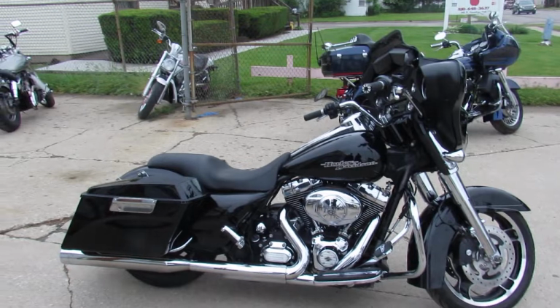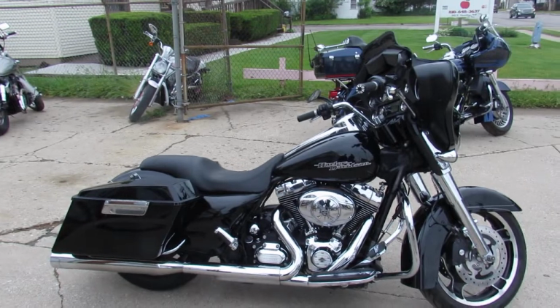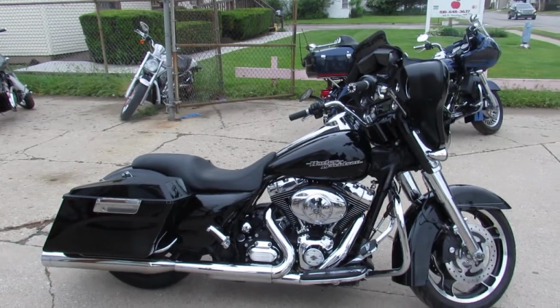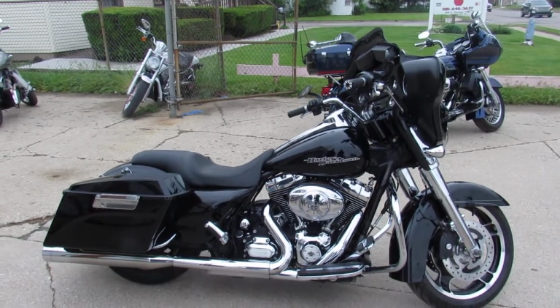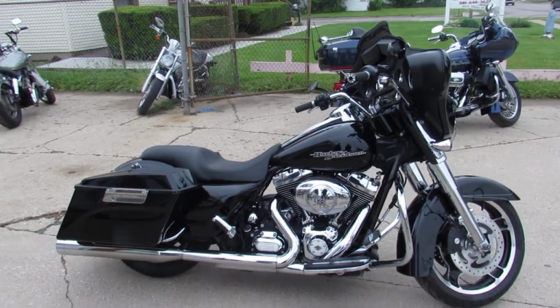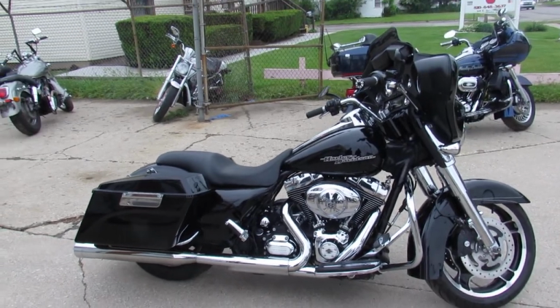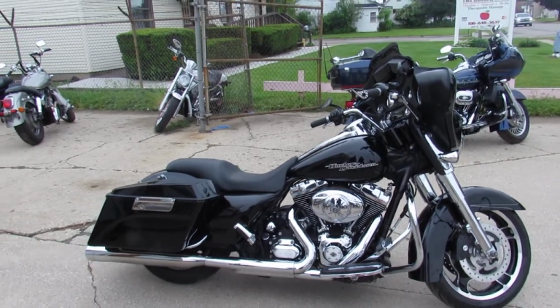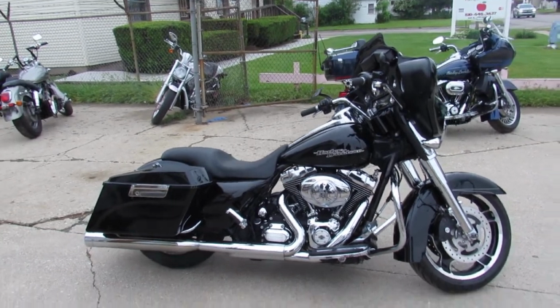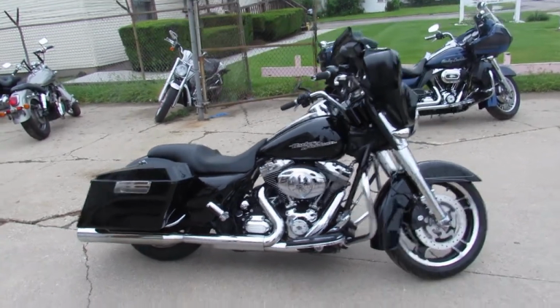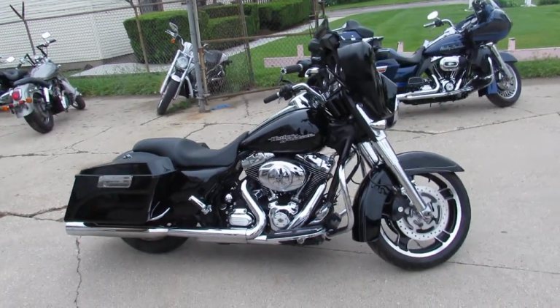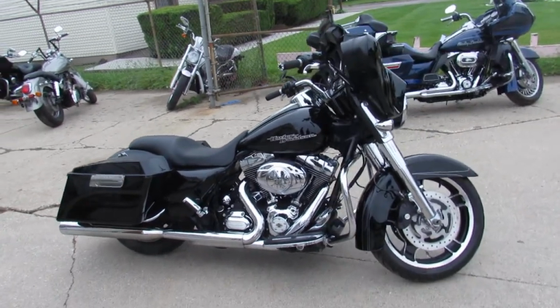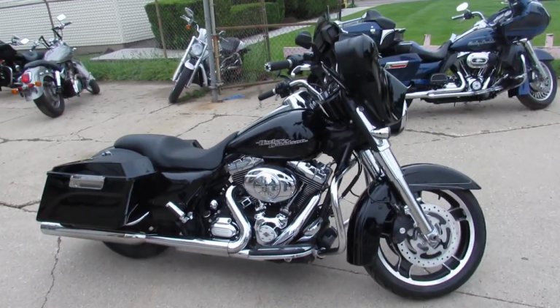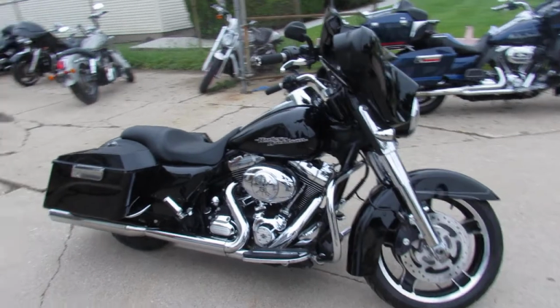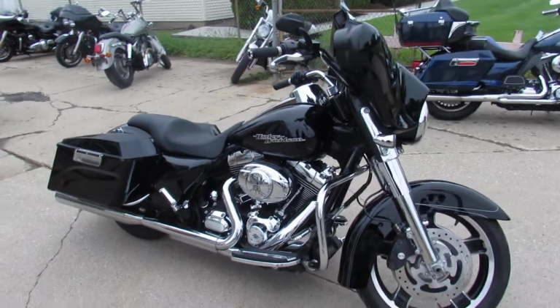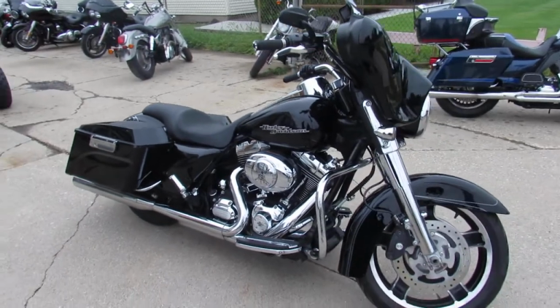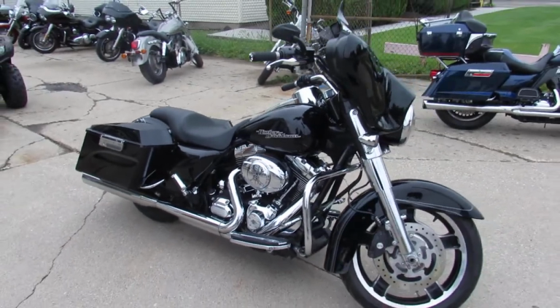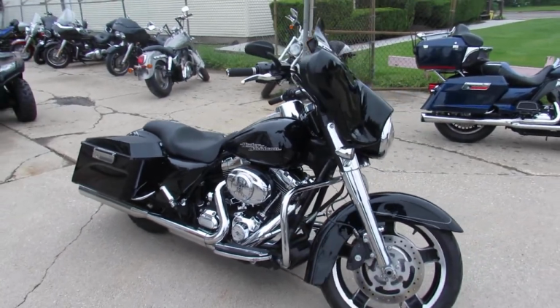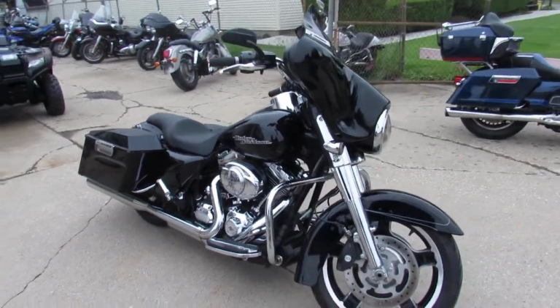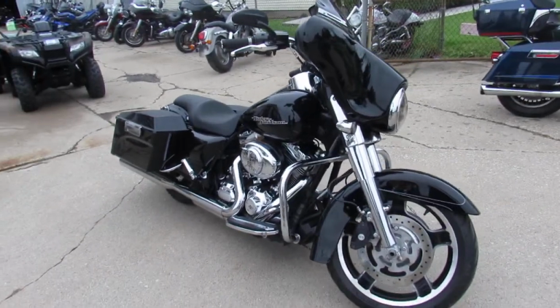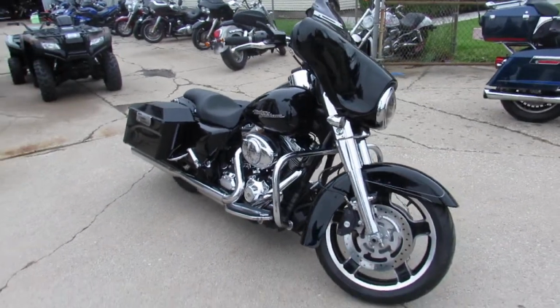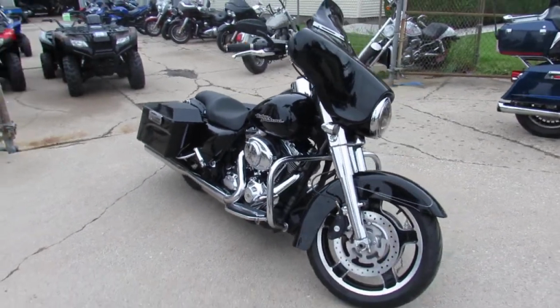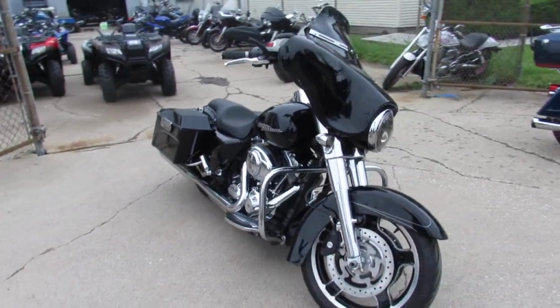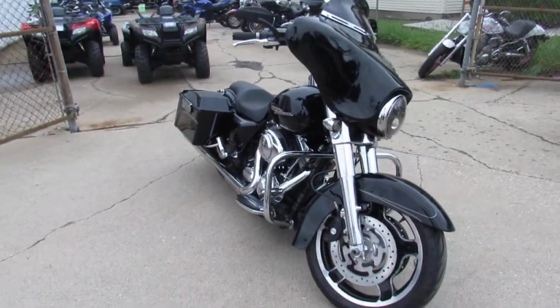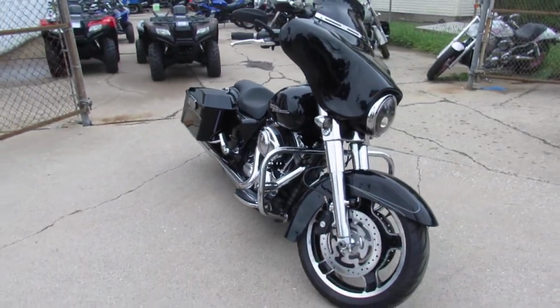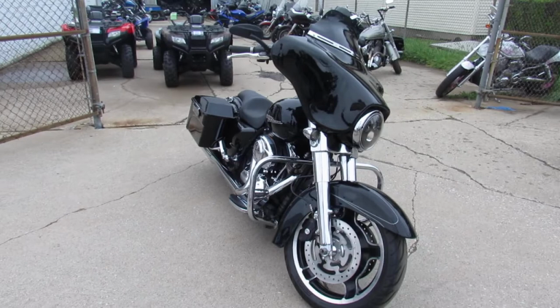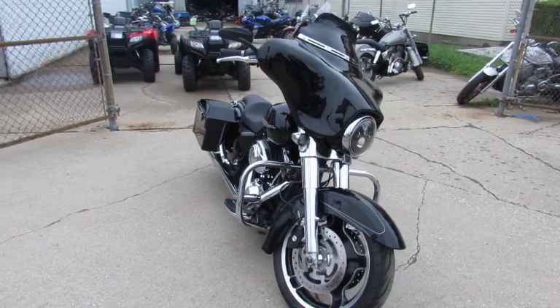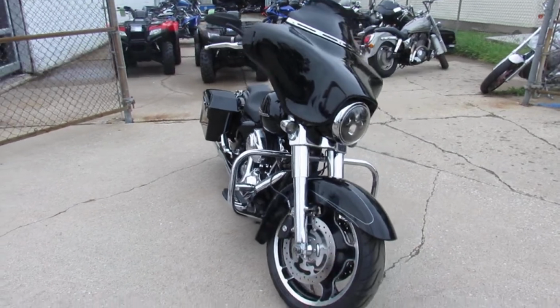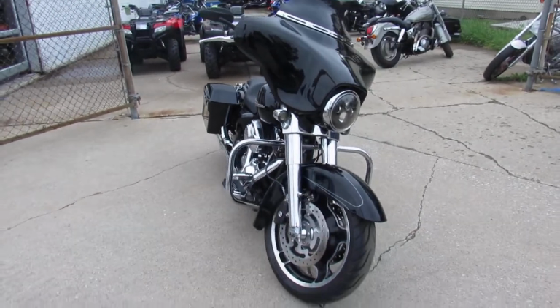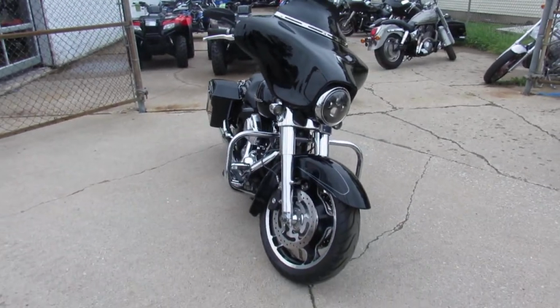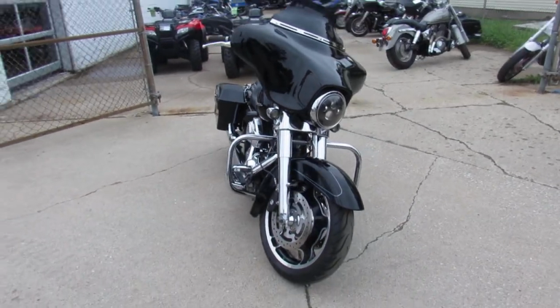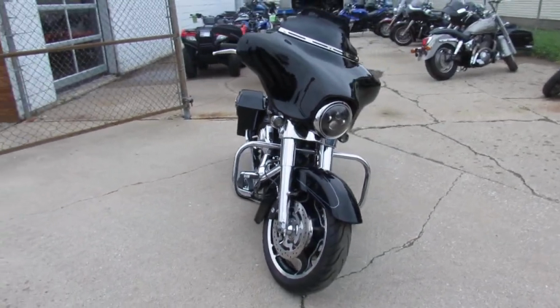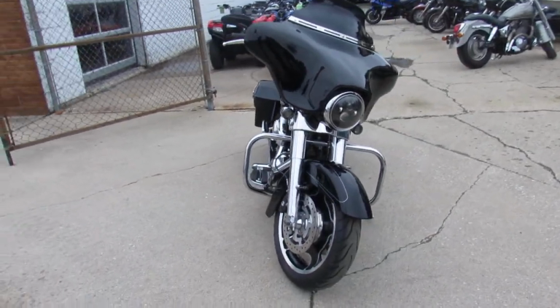Hey, what's up guys? It's Approval Powersports doing some videos on a bunch of used Harleys we just got in. This is a good-looking one — a 2012 Harley-Davidson Street Glide. This thing's loaded up with all the extras.